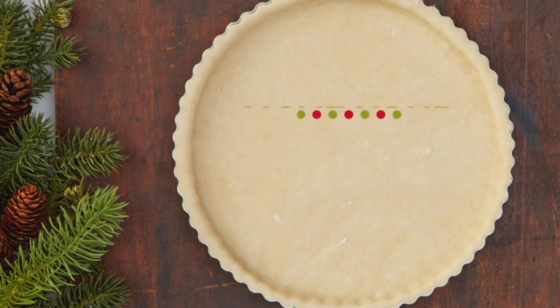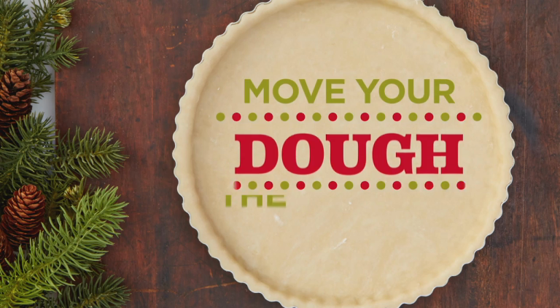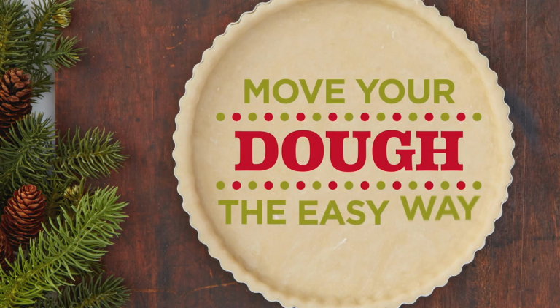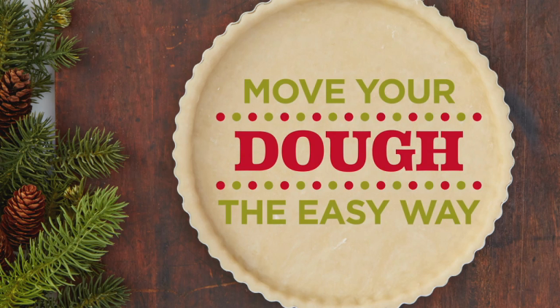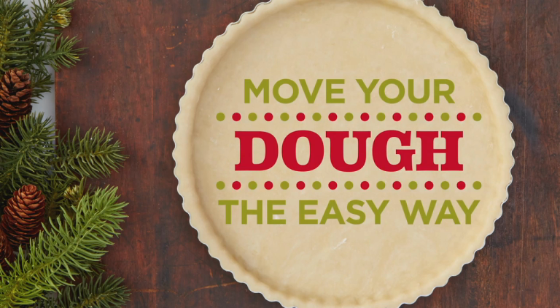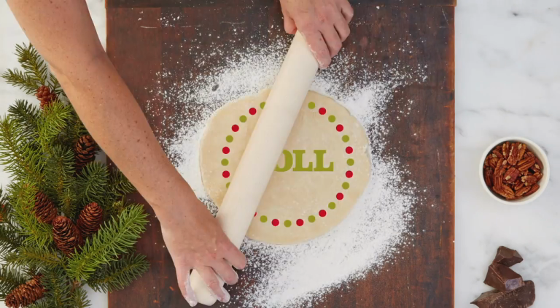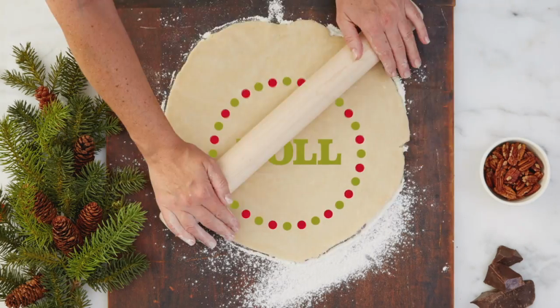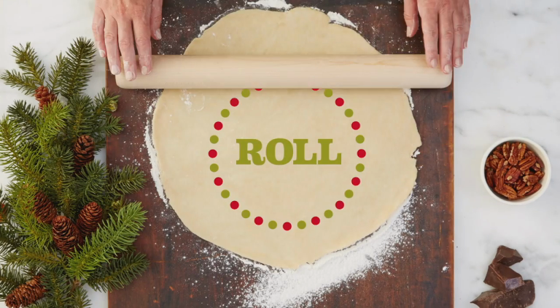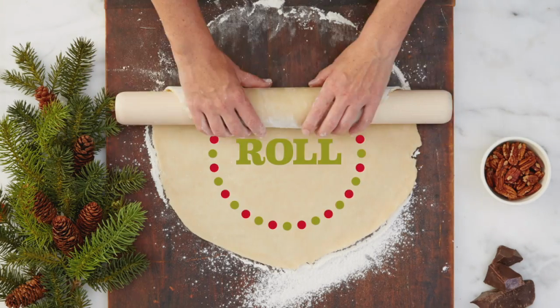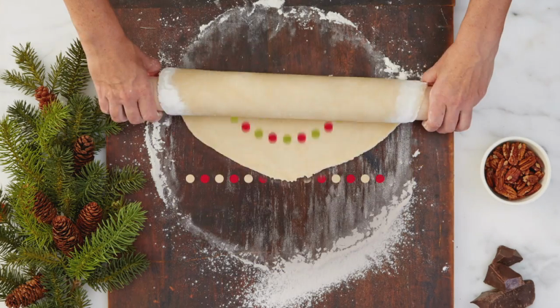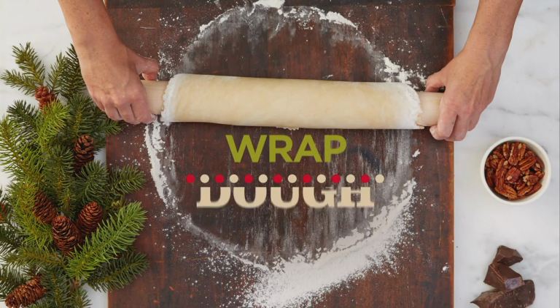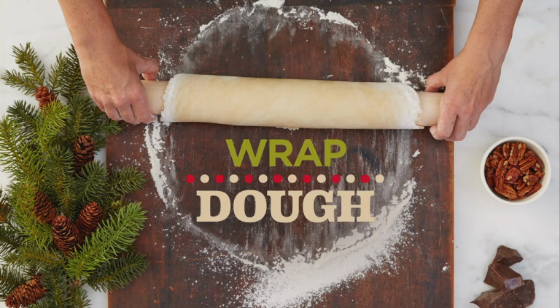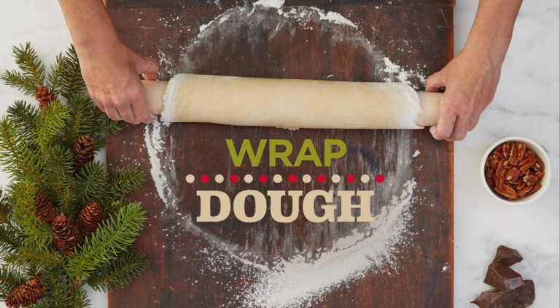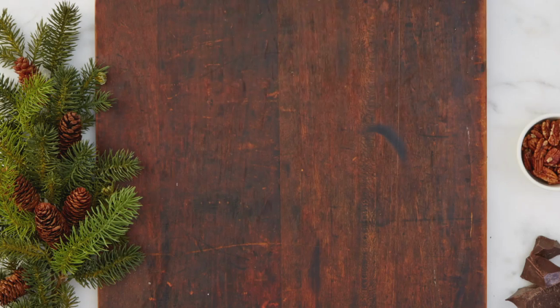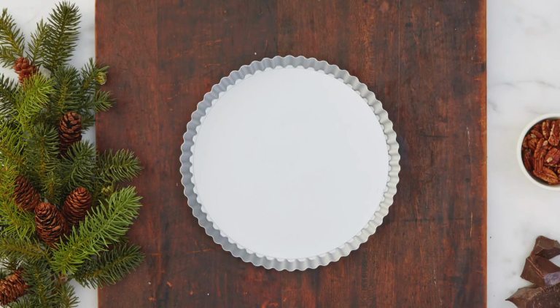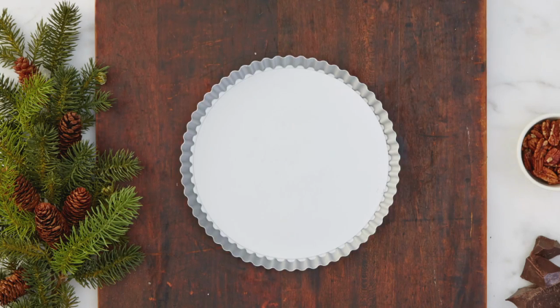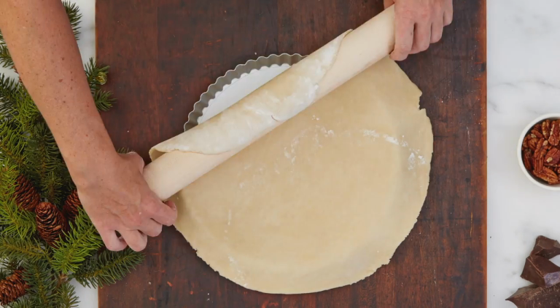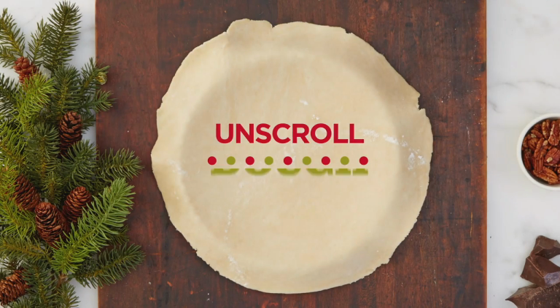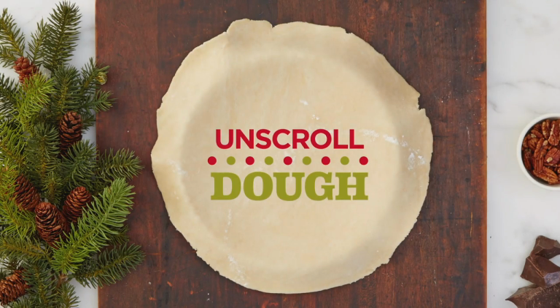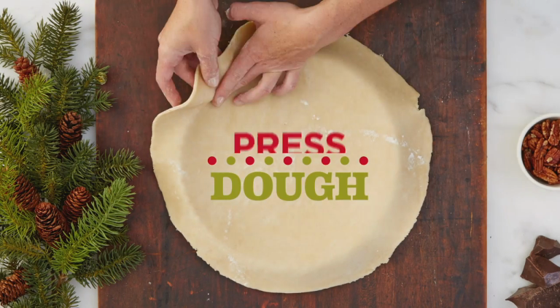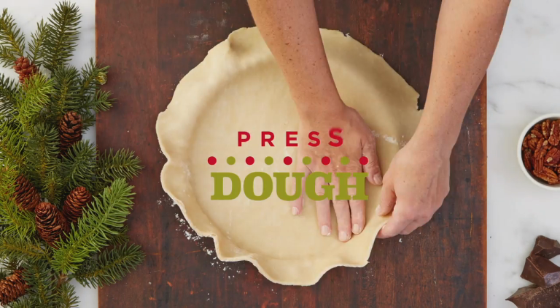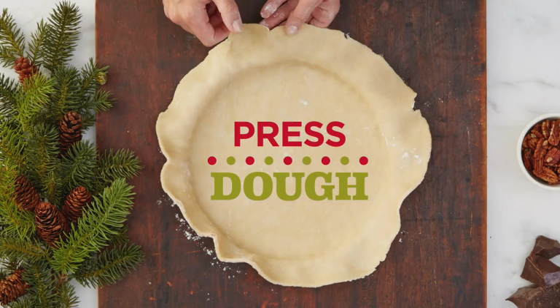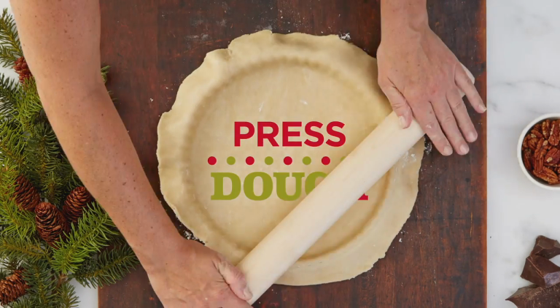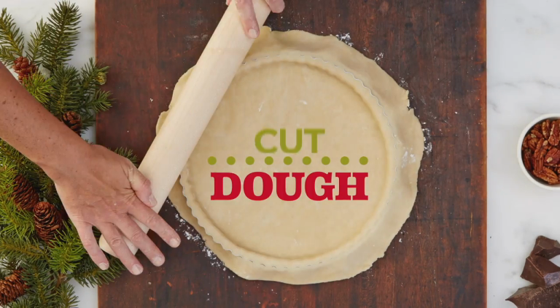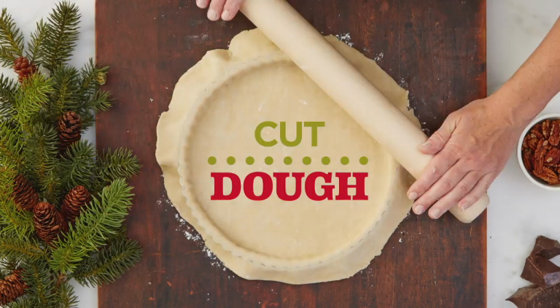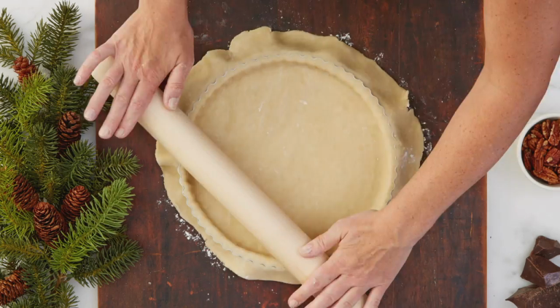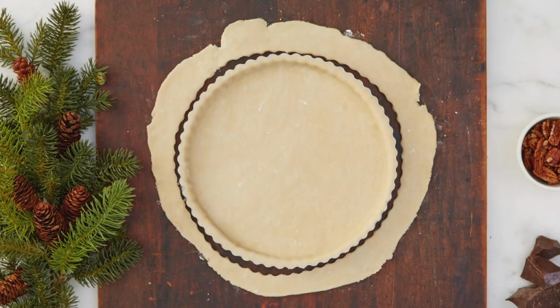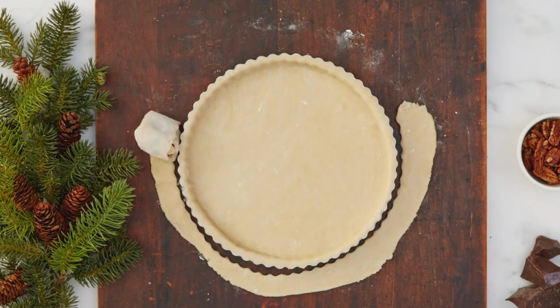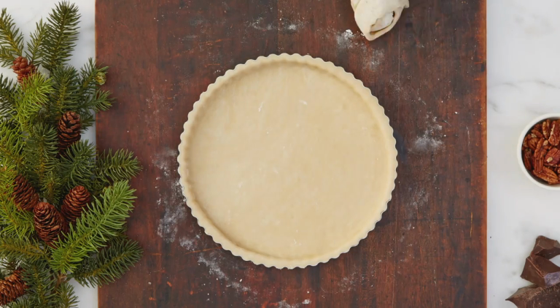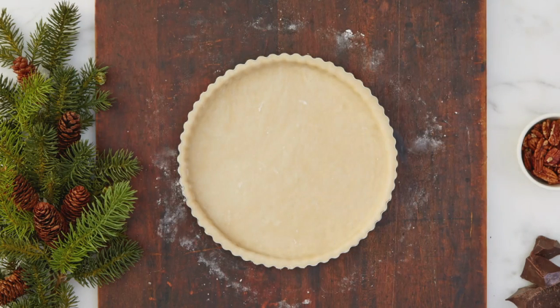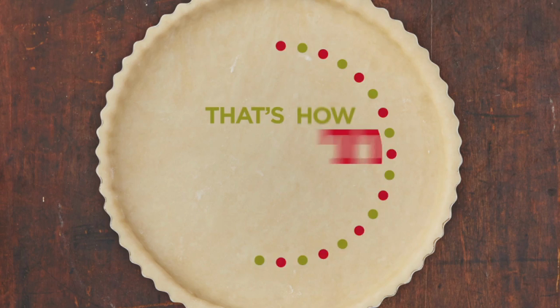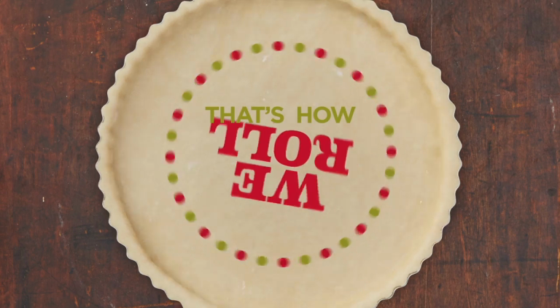Move your dough the easy way. Roll out your dough, then wrap the dough around the pin like a scroll. Bring the pin to your pie pan and unscroll it. Gently press the dough in. Roll the pin over the pie pan and cut excess dough. That's how we roll.